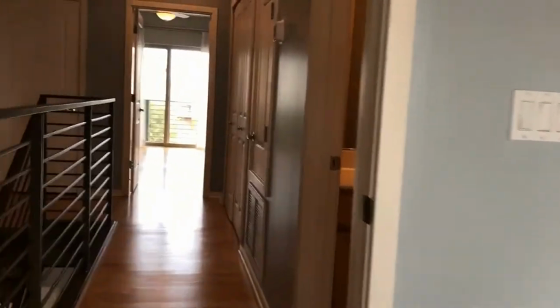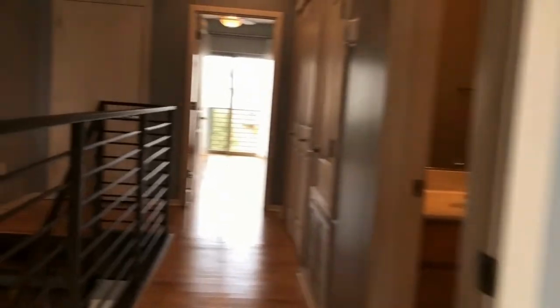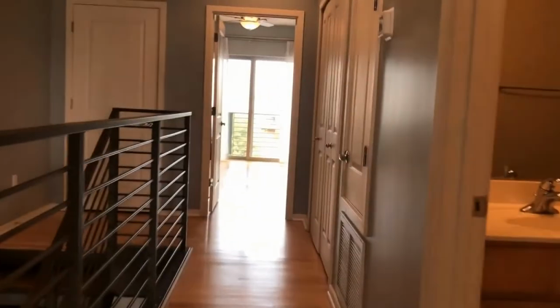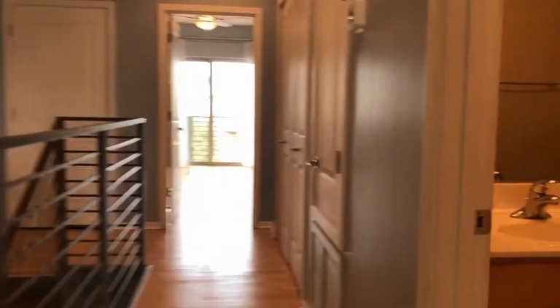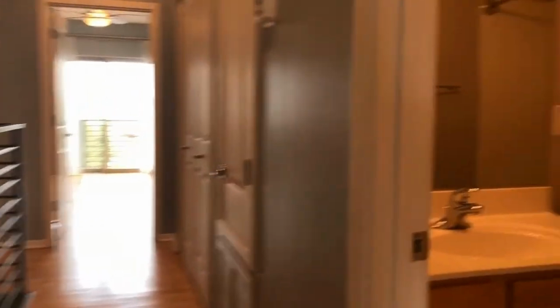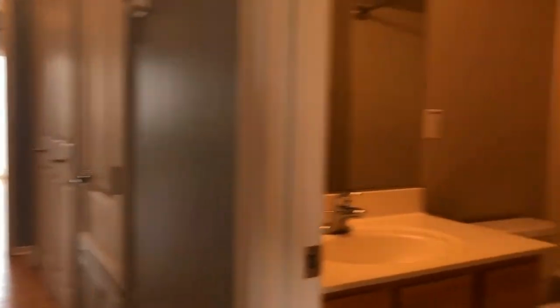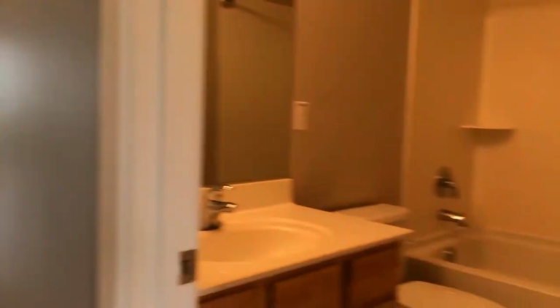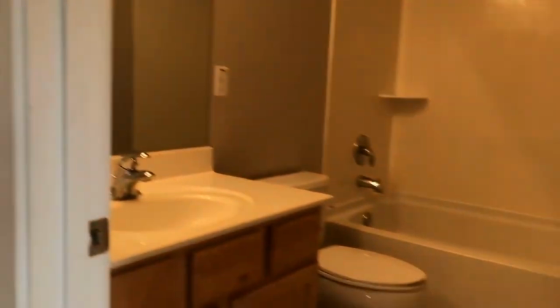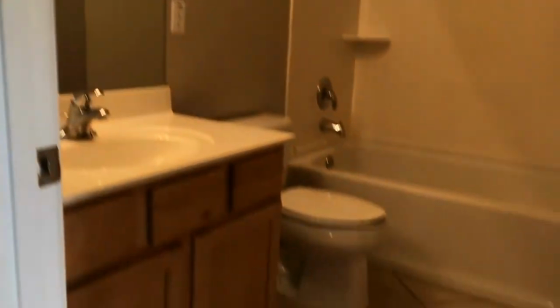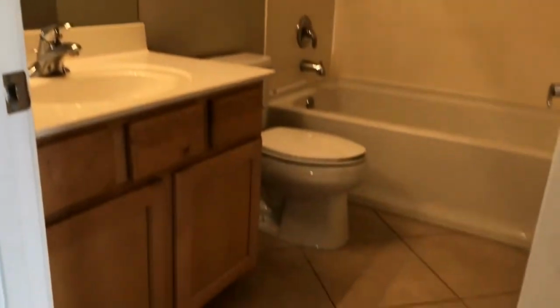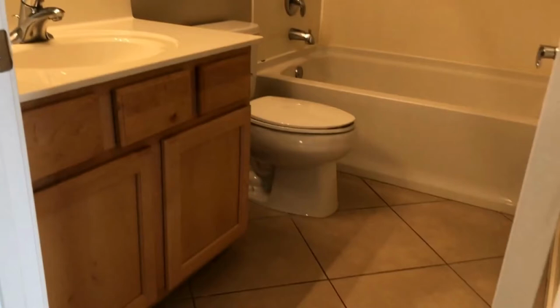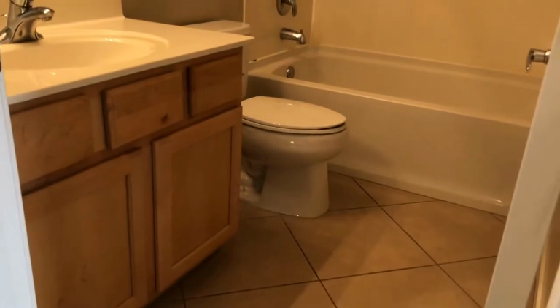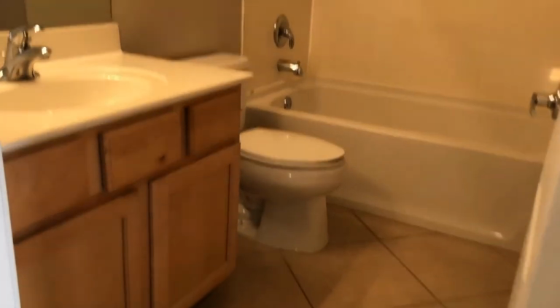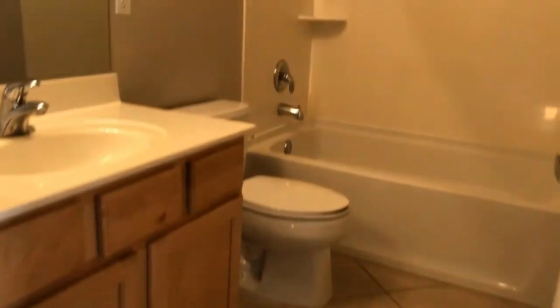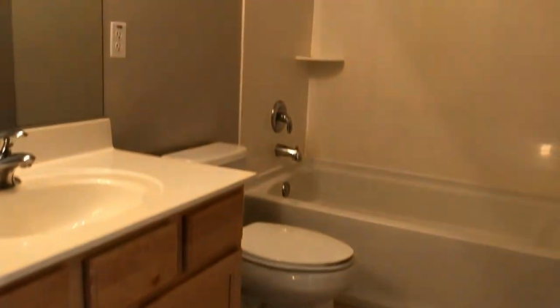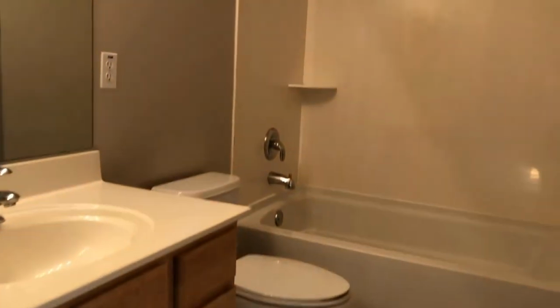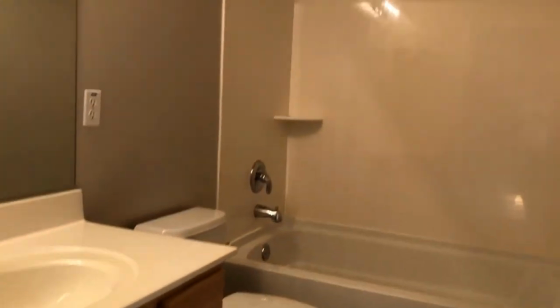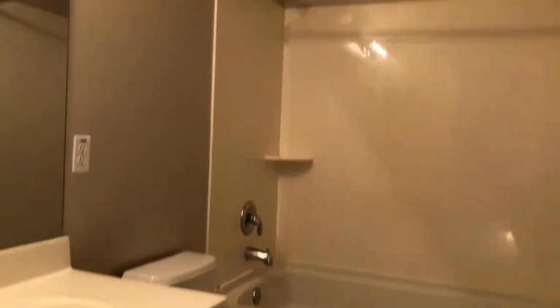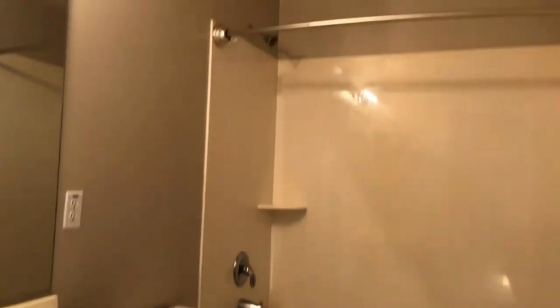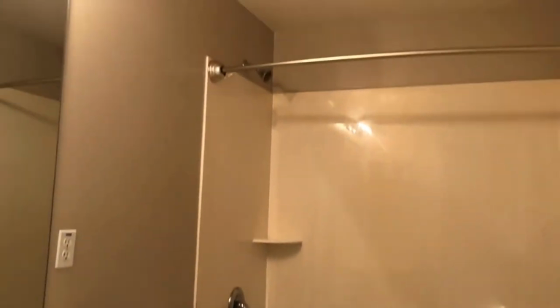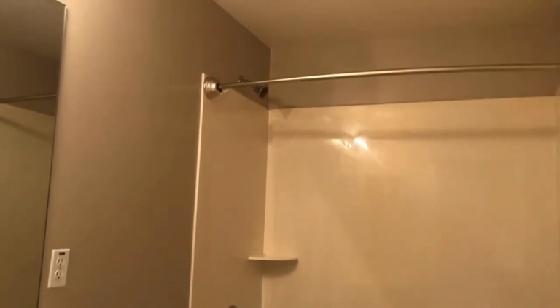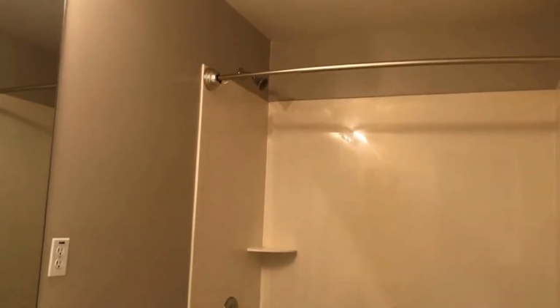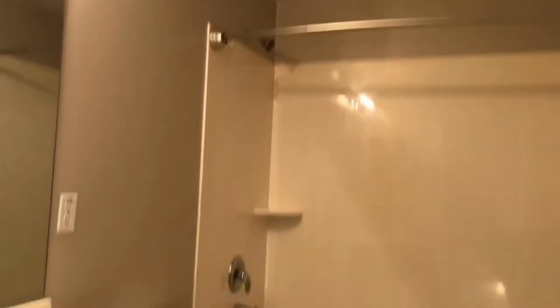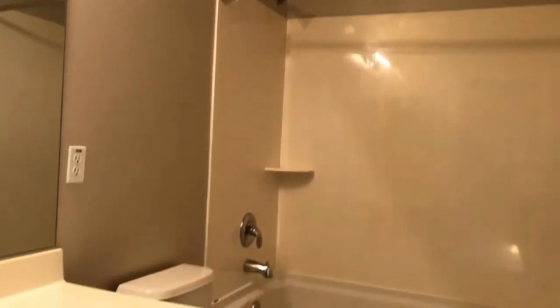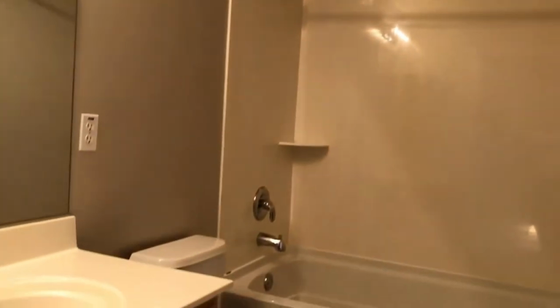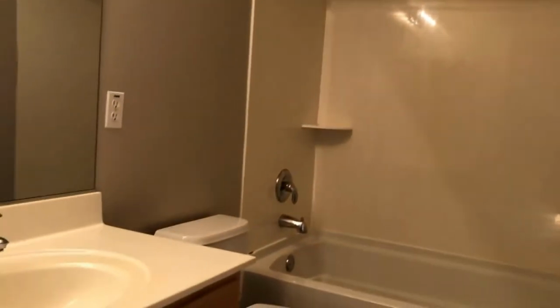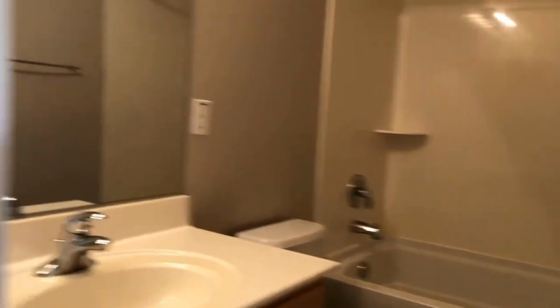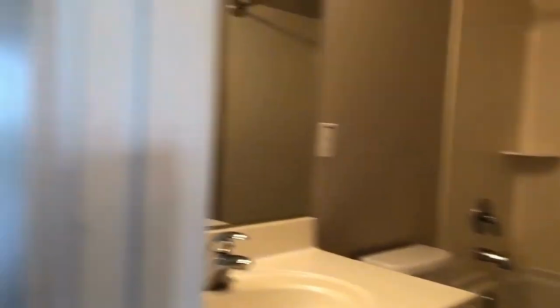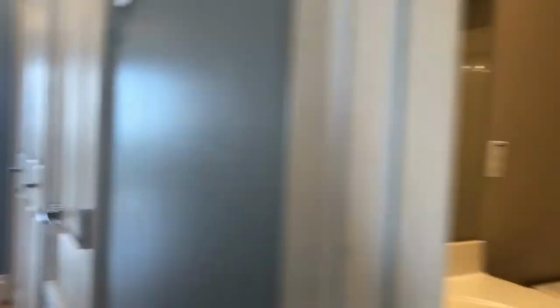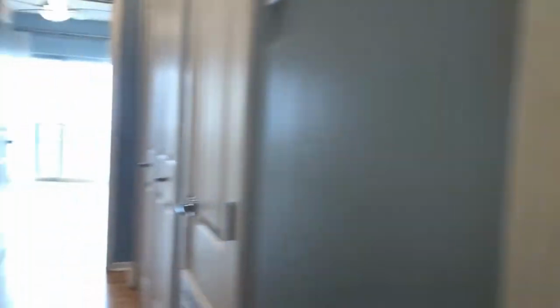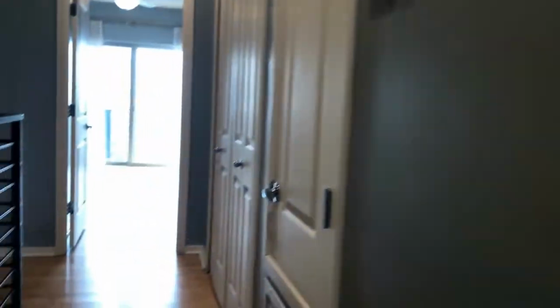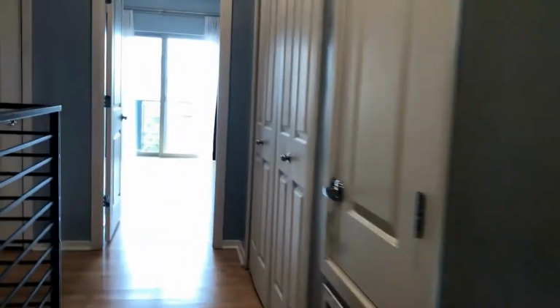We'll take you out into the hallway and show you the hall bath here. It's got a vanity with additional storage, and of course a tub and shower combination. It's a perfect spot just right outside the bedroom door.